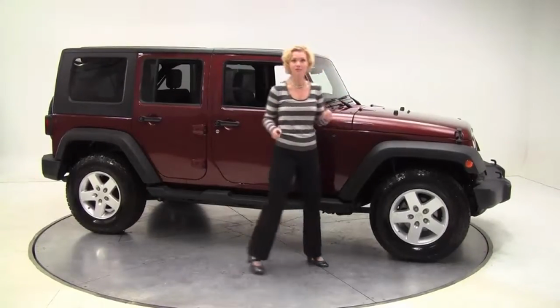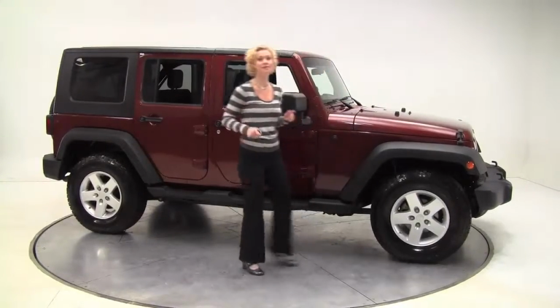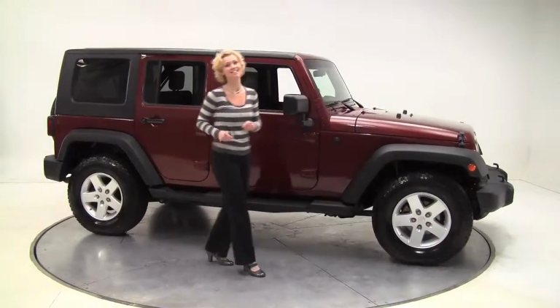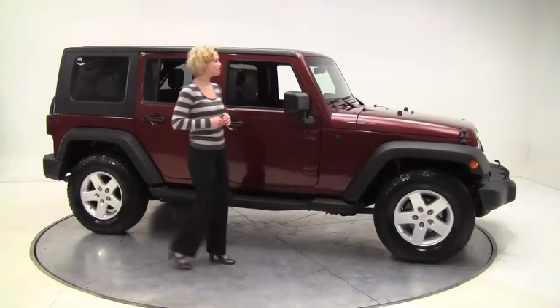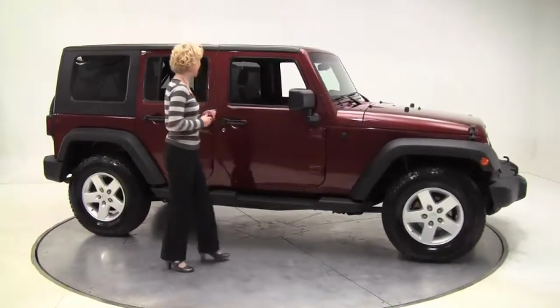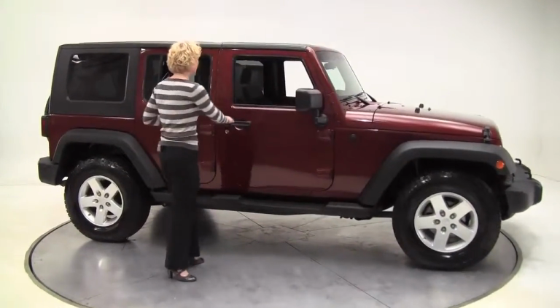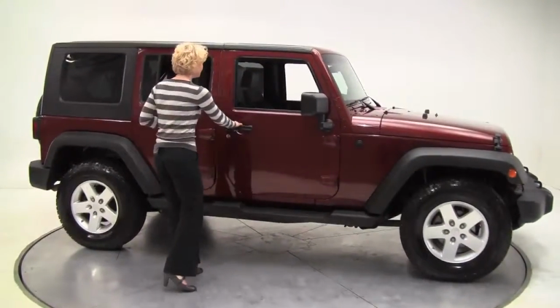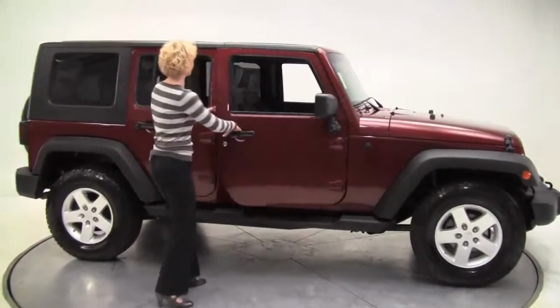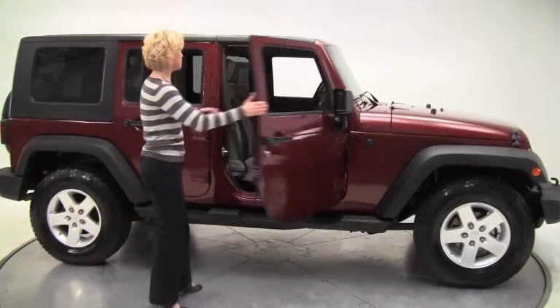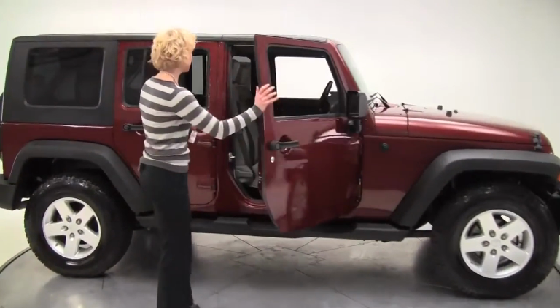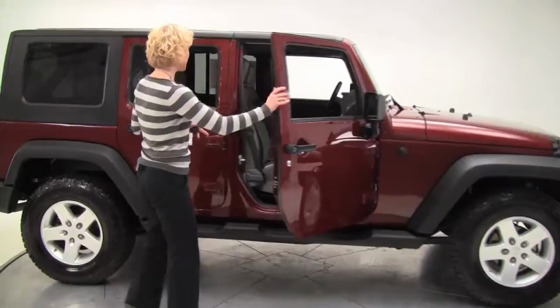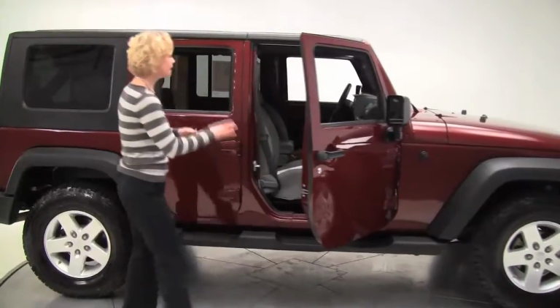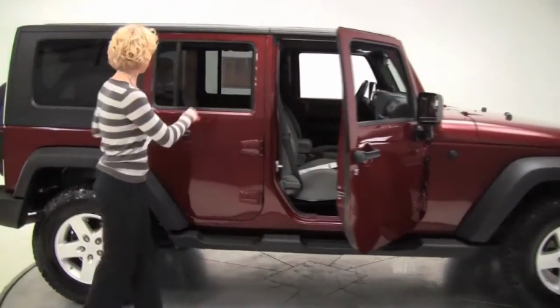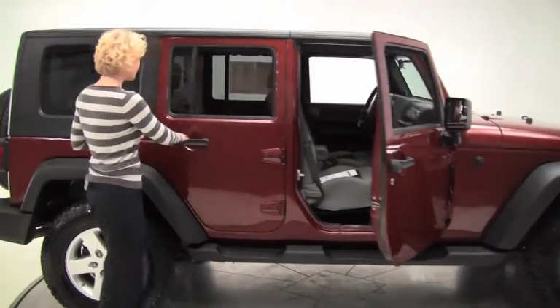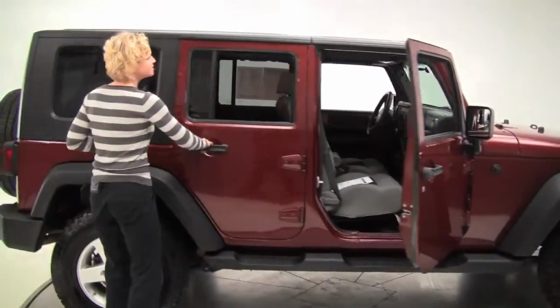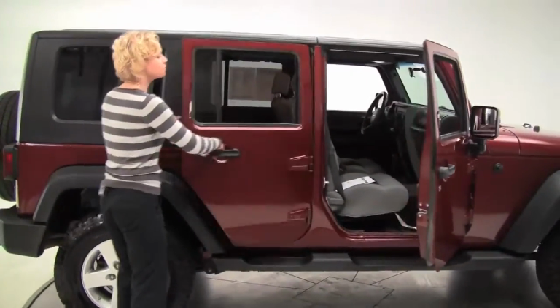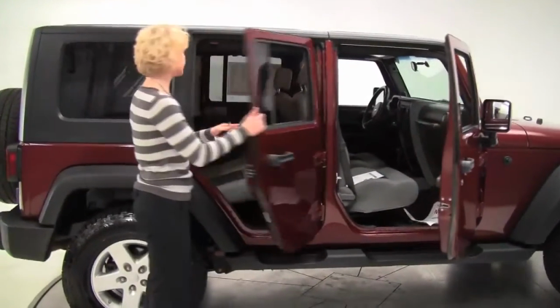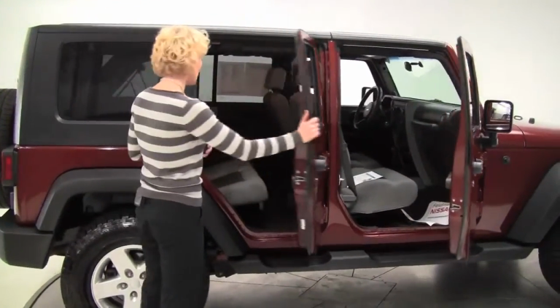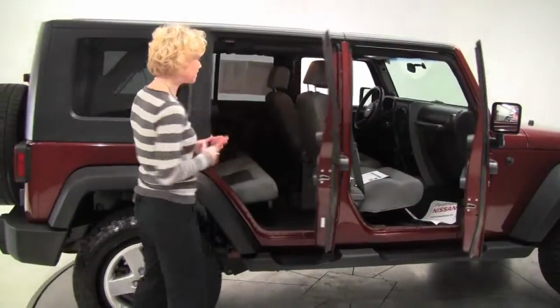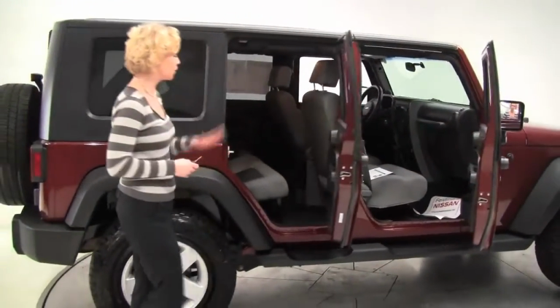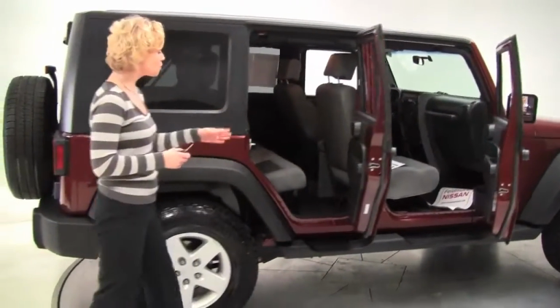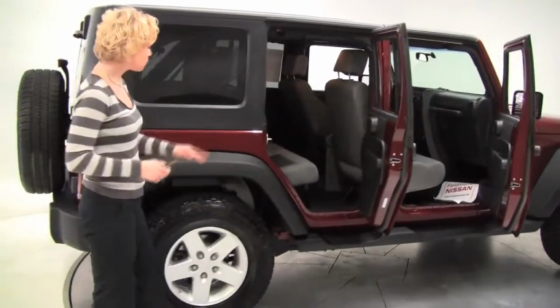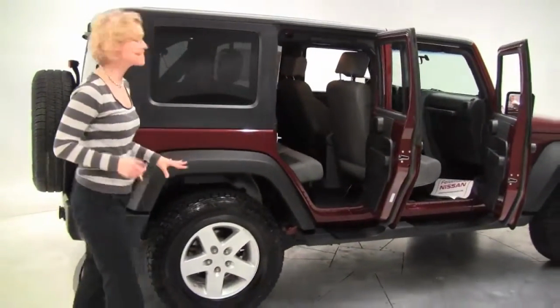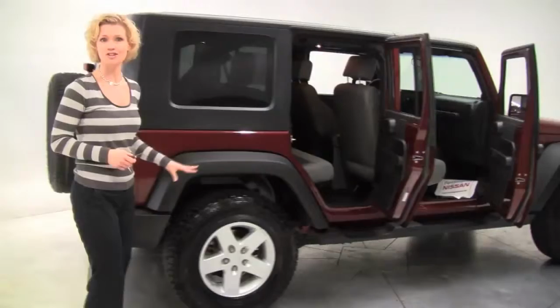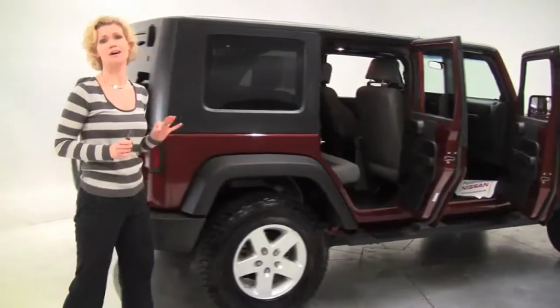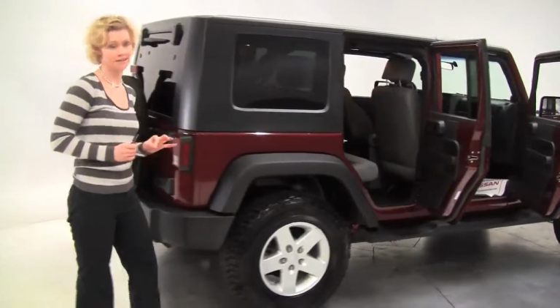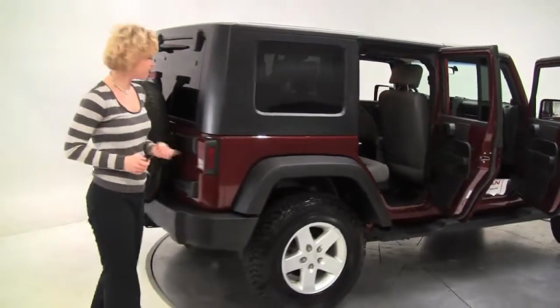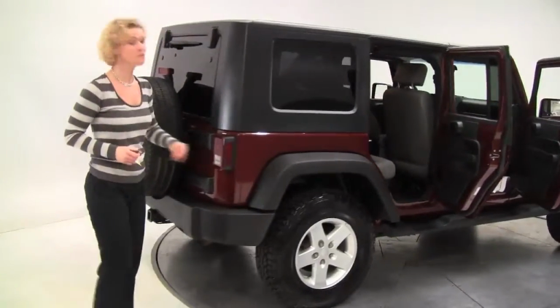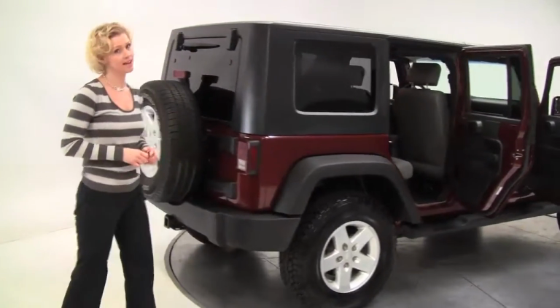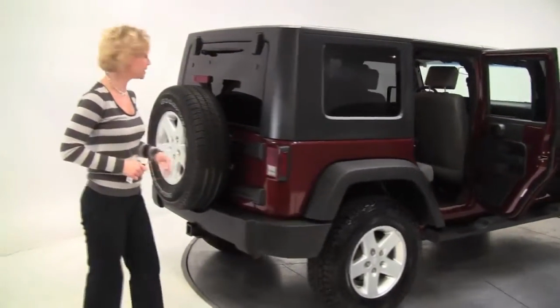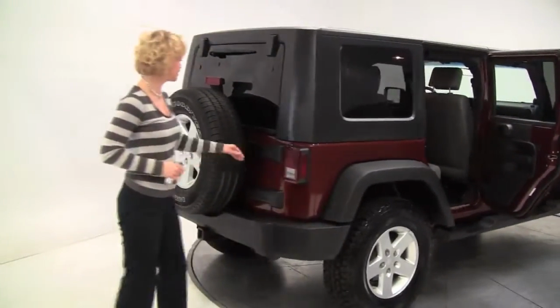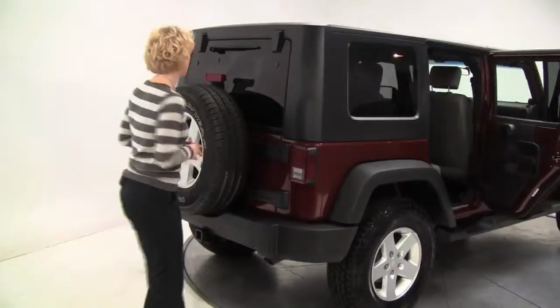This is a 2008 Jeep Wrangler Unlimited, burgundy red, gray cloth interior. This has had one previous owner, running boards. The tires look awesome — it wouldn't be fun to have to replace those things, would it?